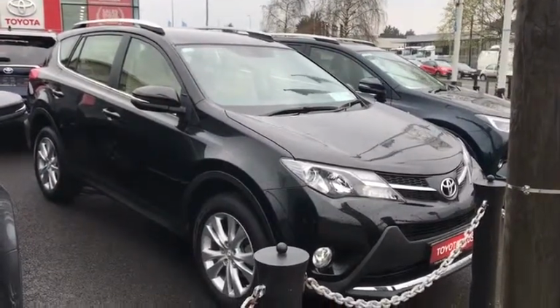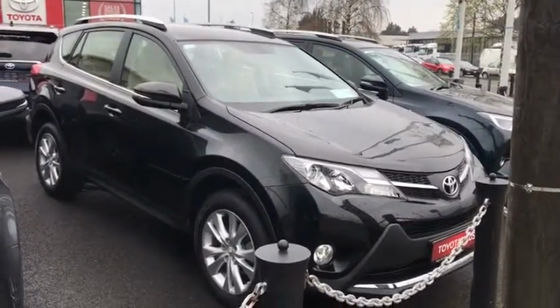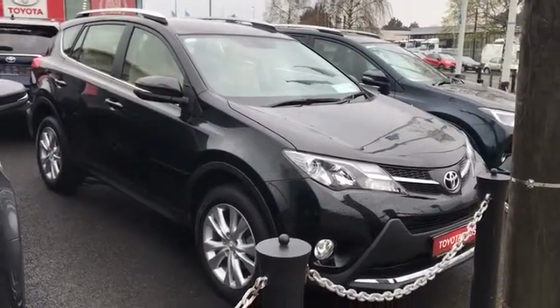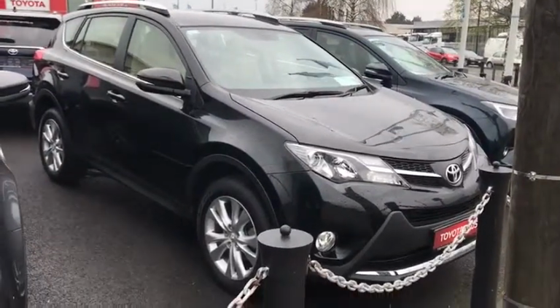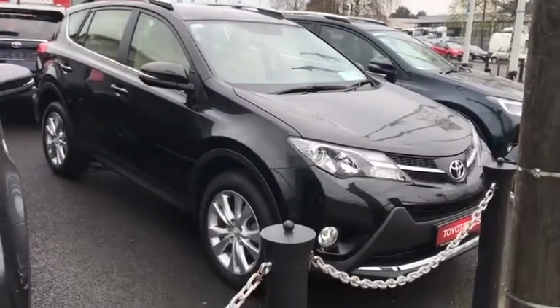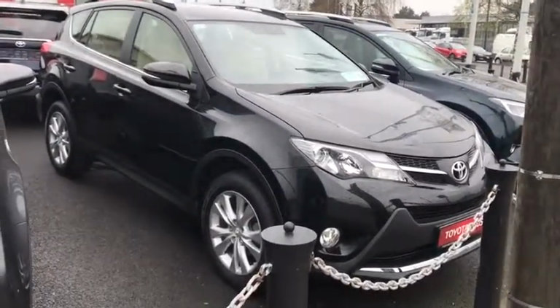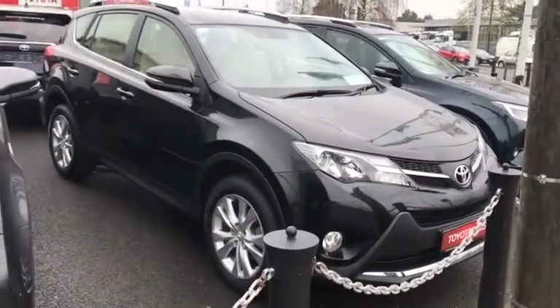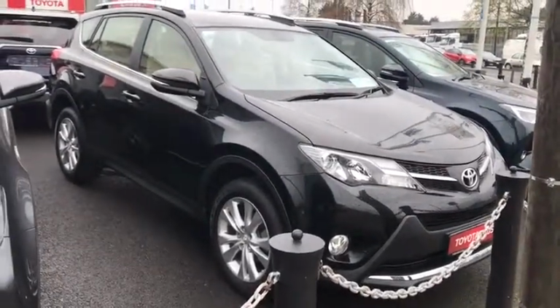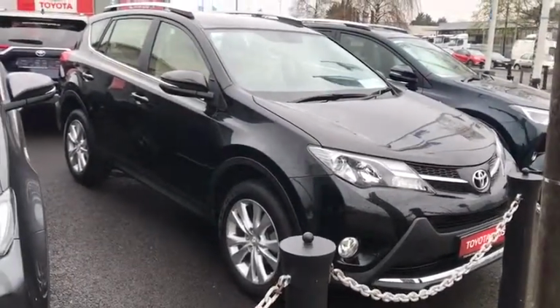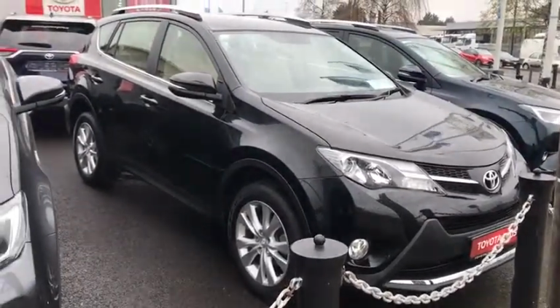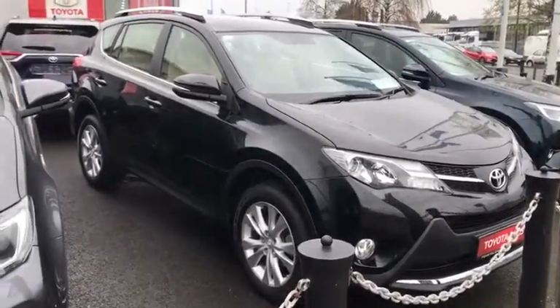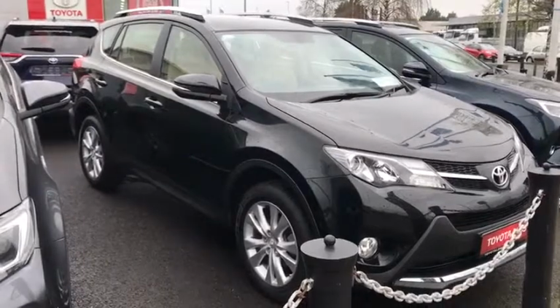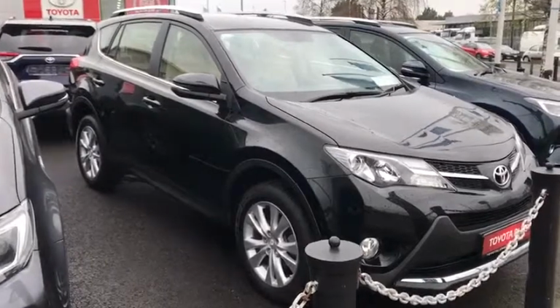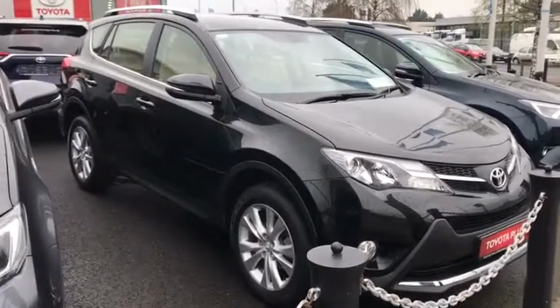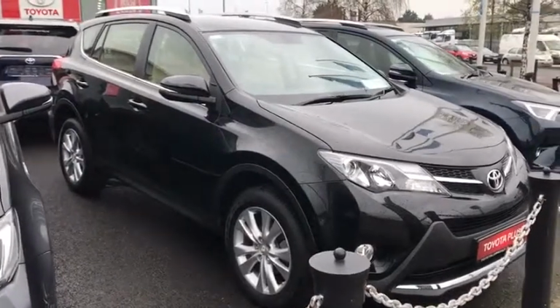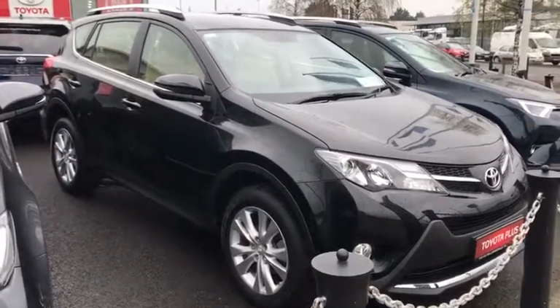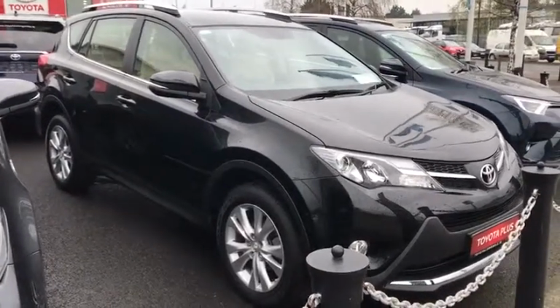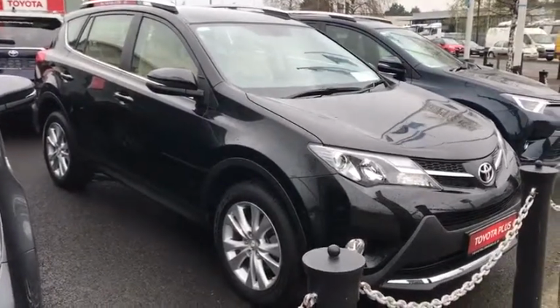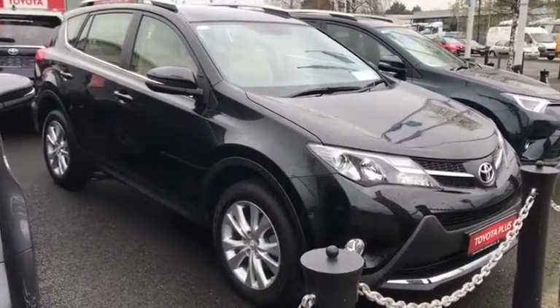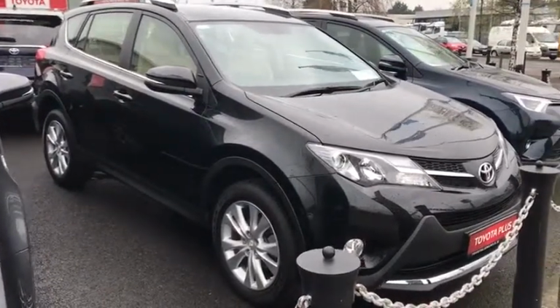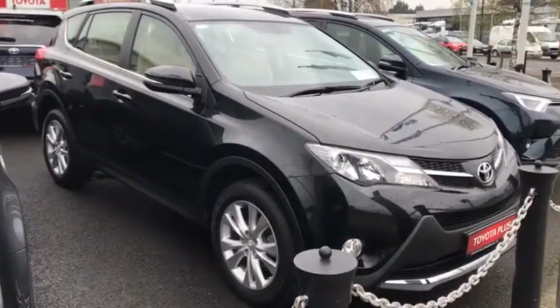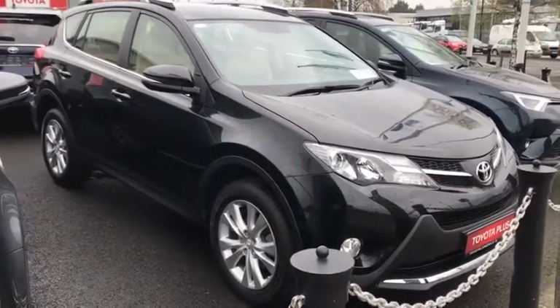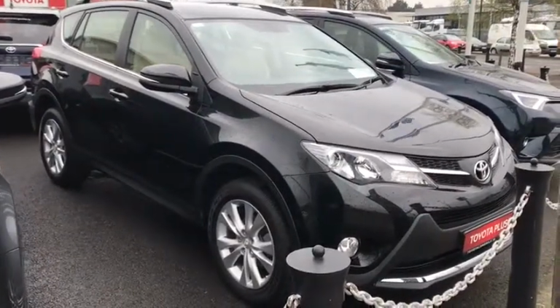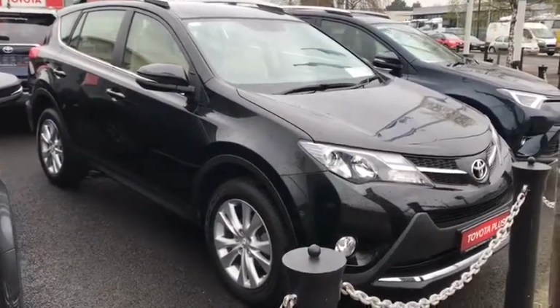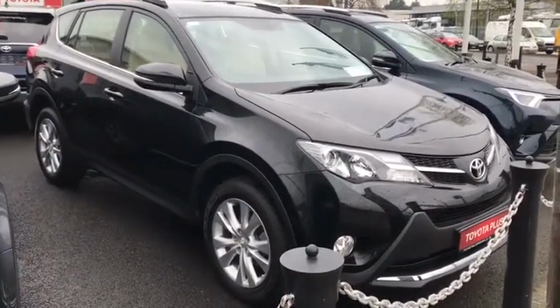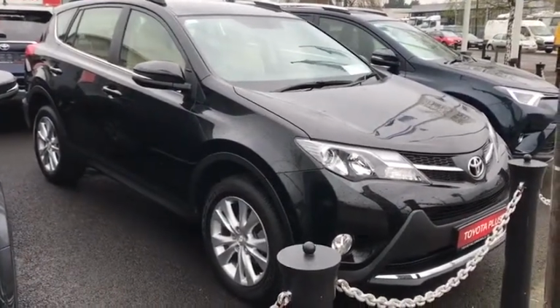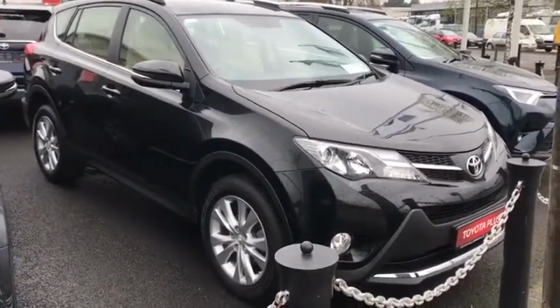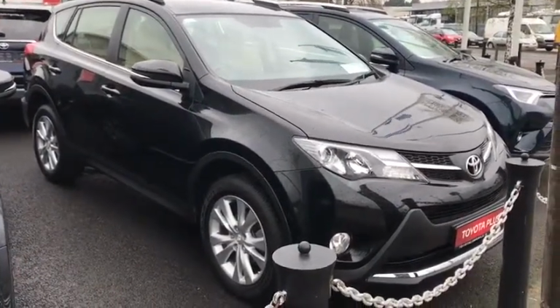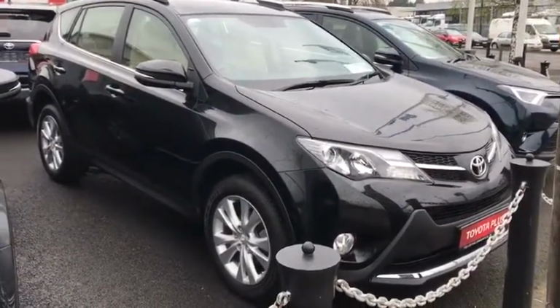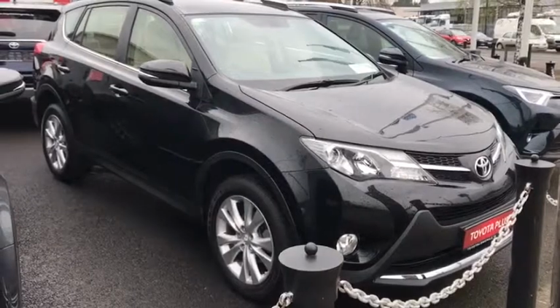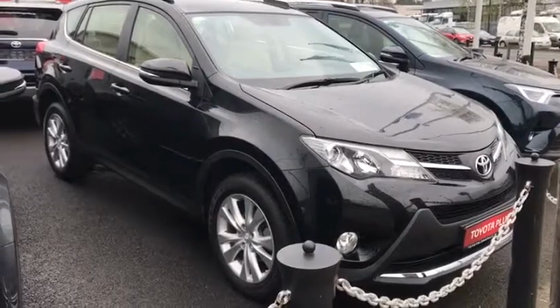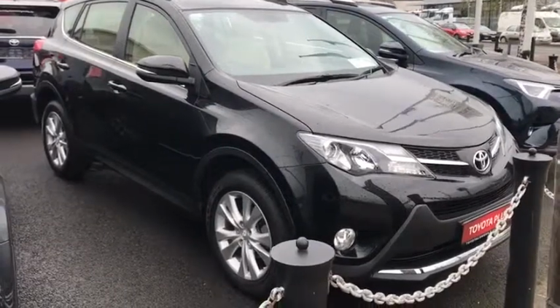Hello, how are you? Here we have the 2015 Toyota RAV4. This is a 2.0L diesel solid model in black metallic. This is our top of the range.